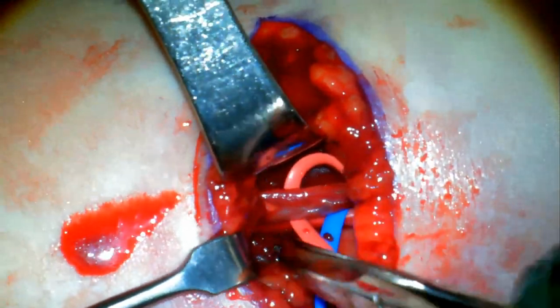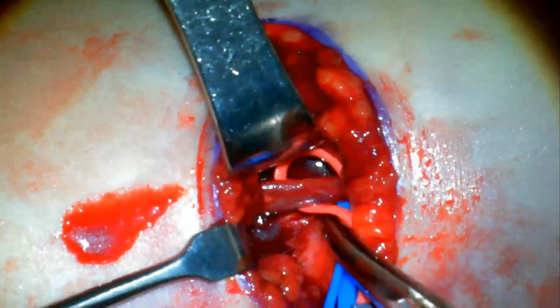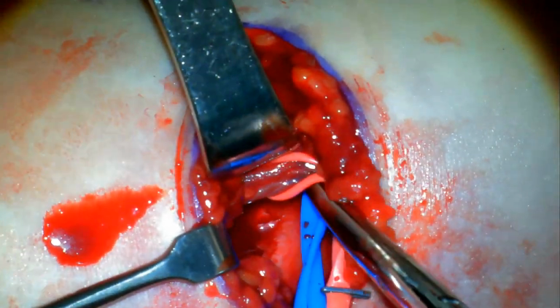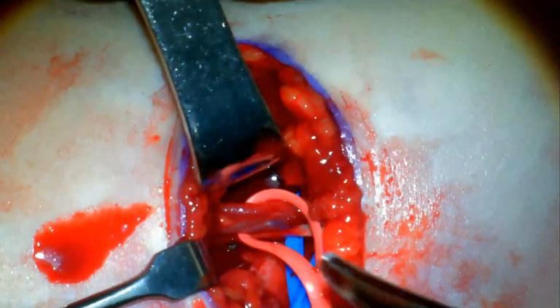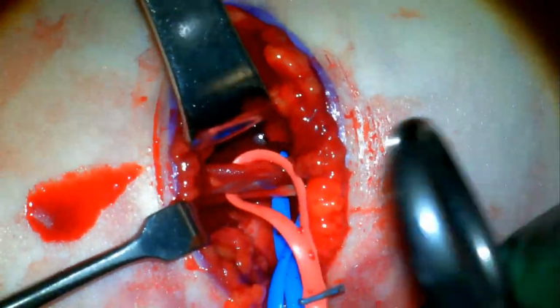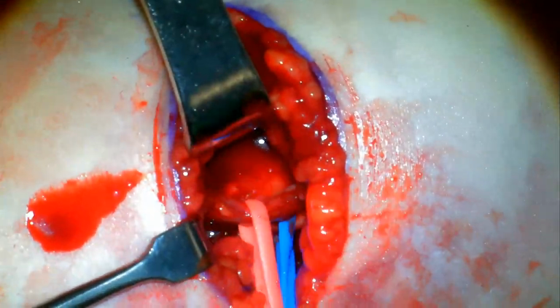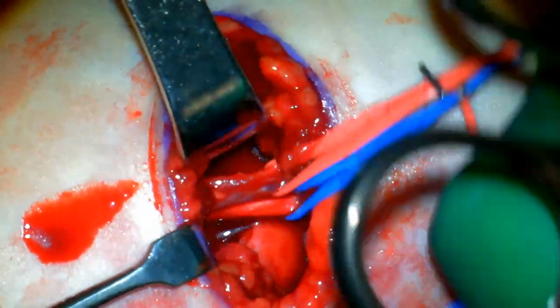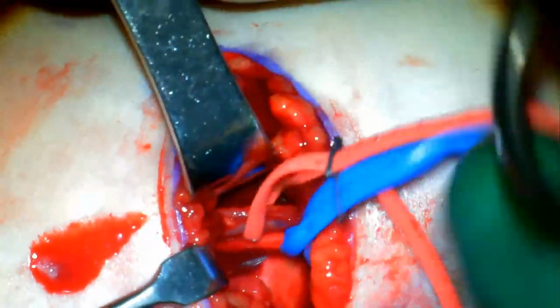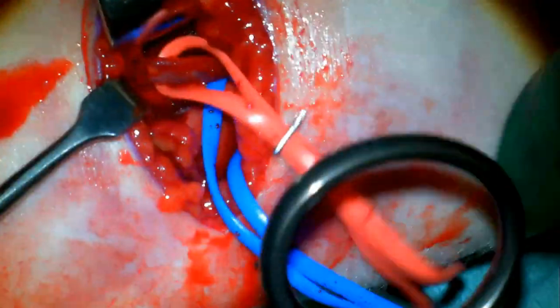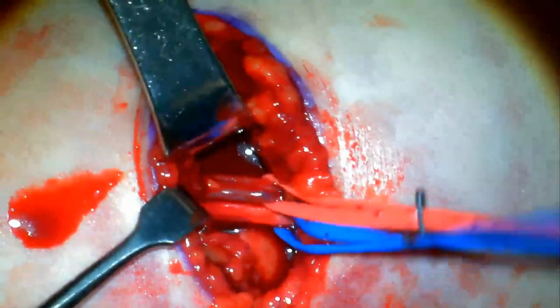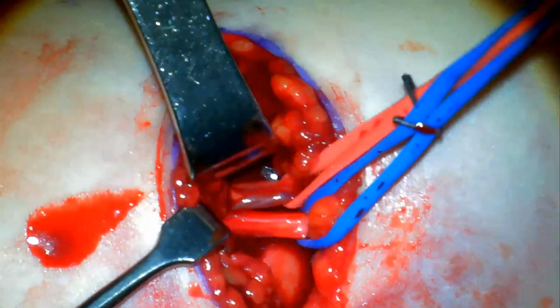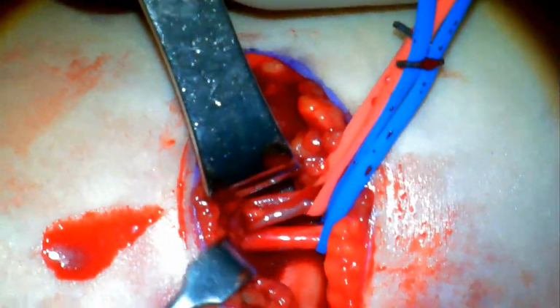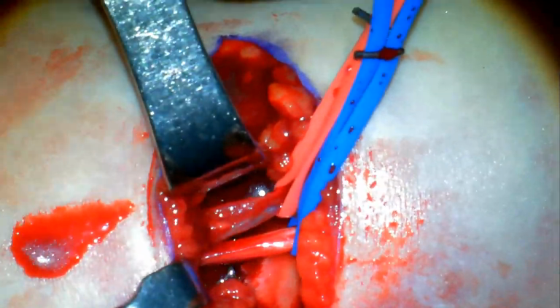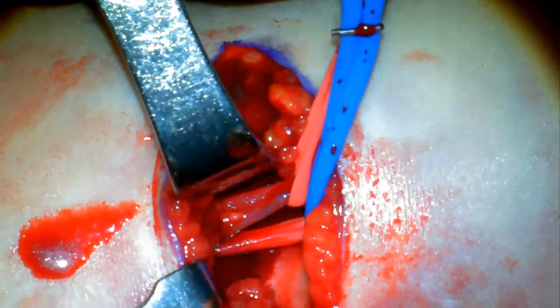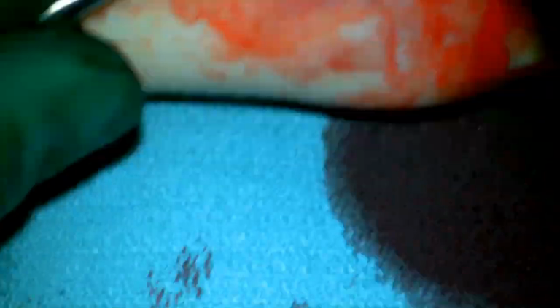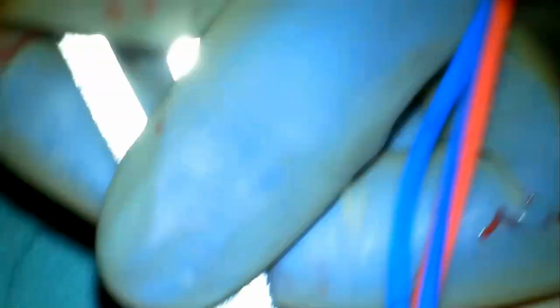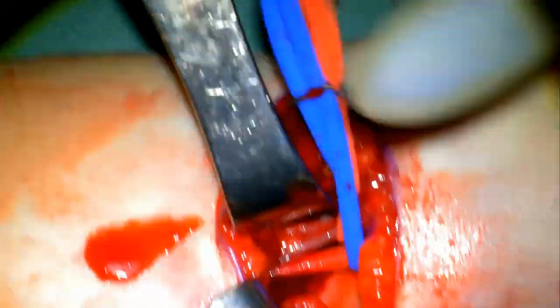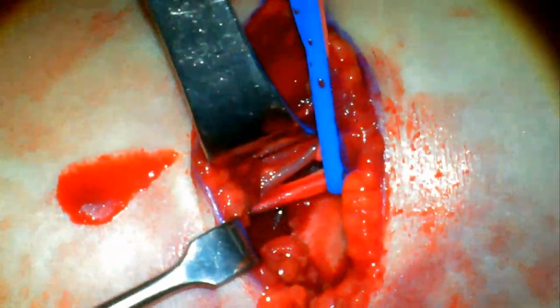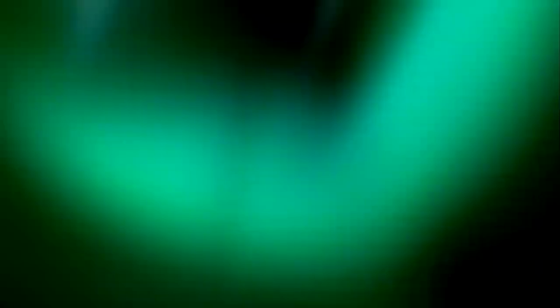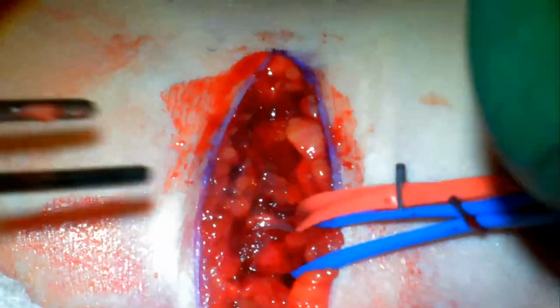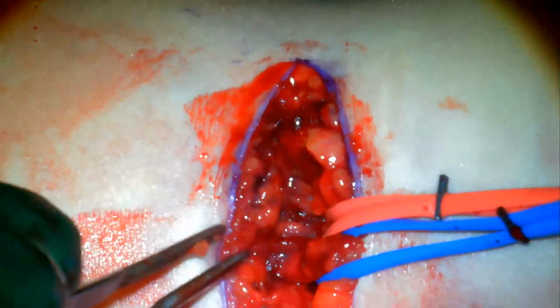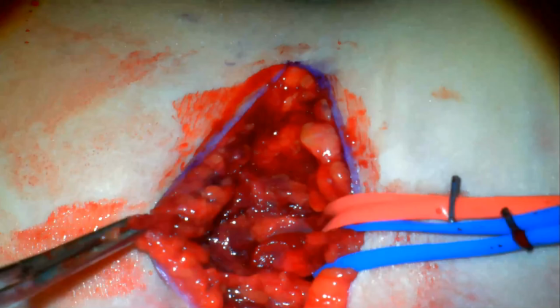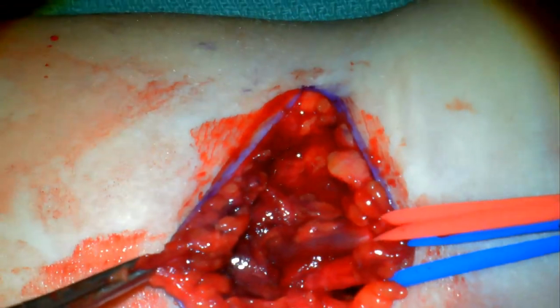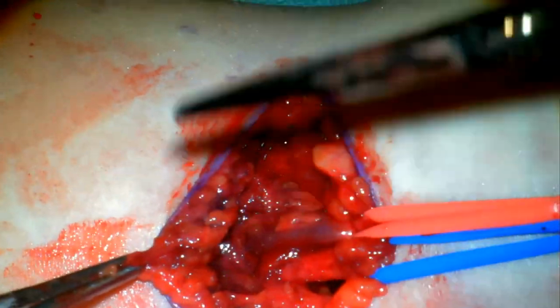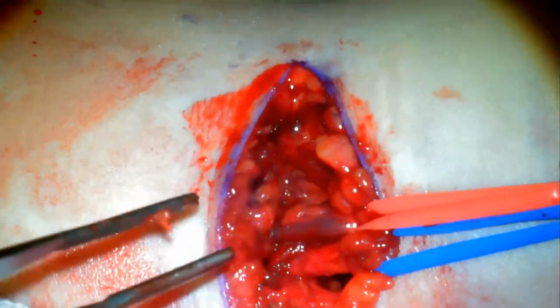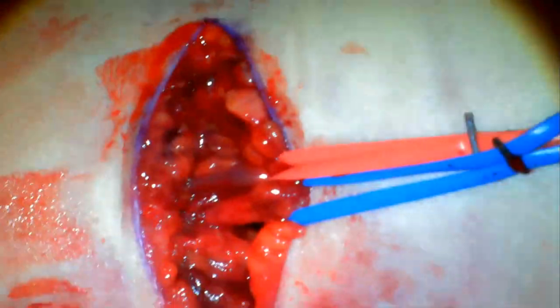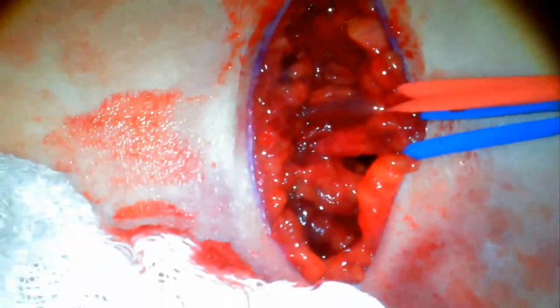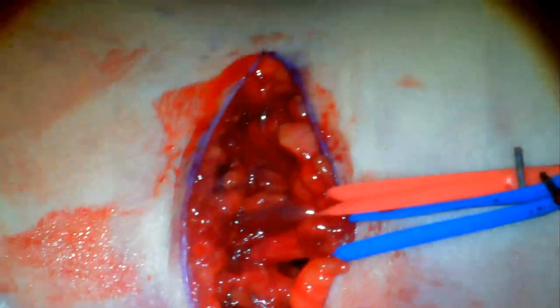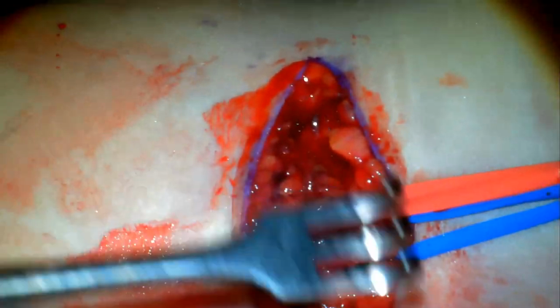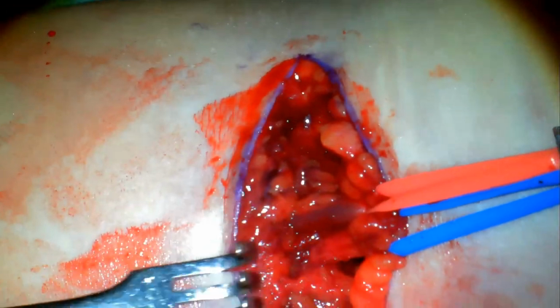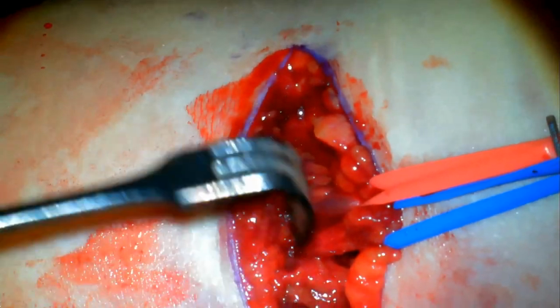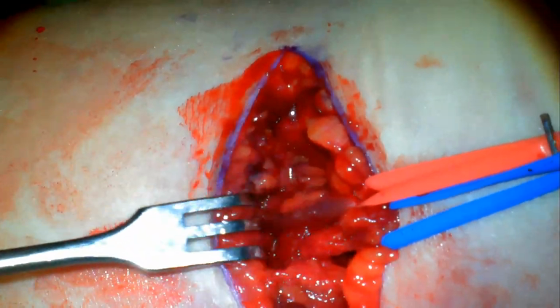Here you can see some connective tissue going from the bundle down into the injury site. It'll need to be lifted up and released. This will prevent any of the neurovascular structures from being pulled down into the fracture site.